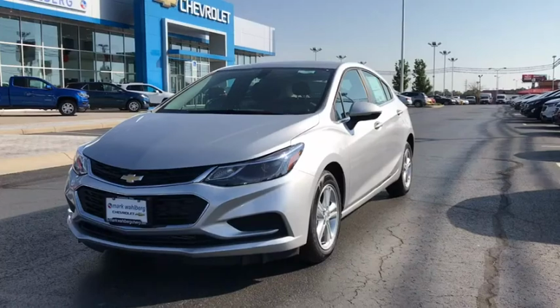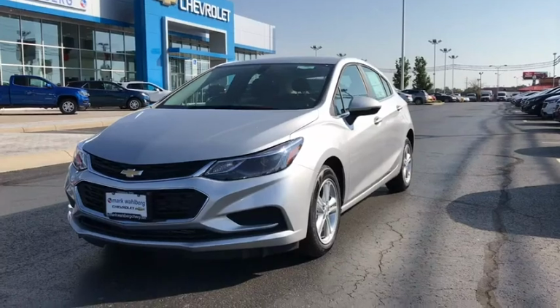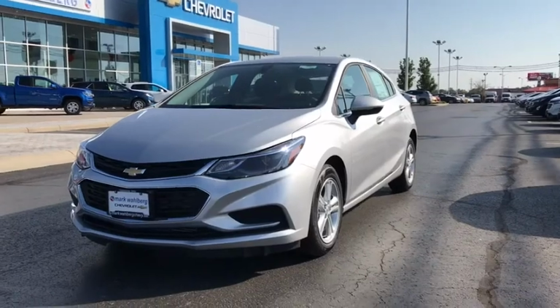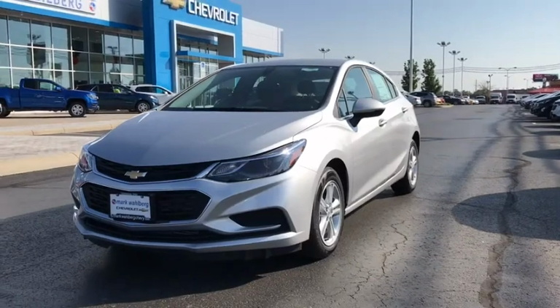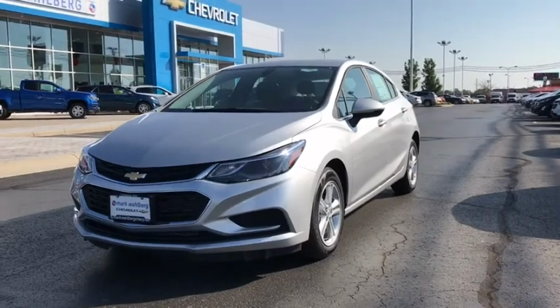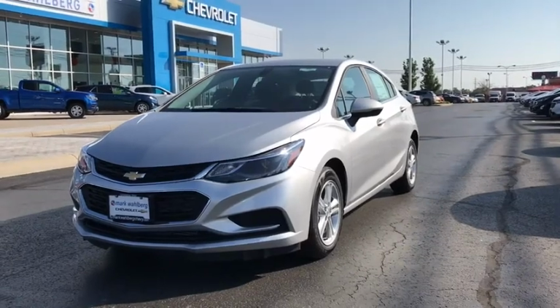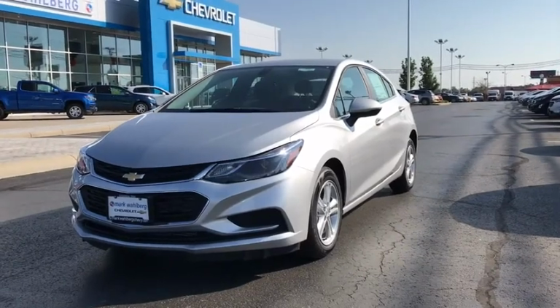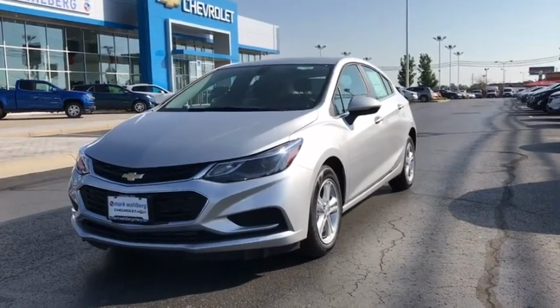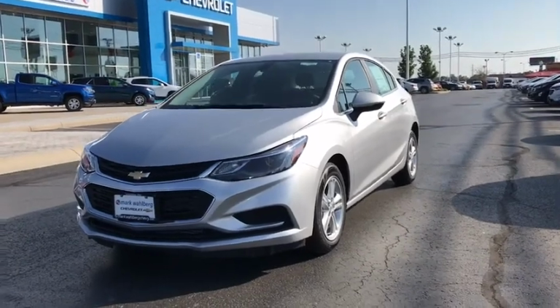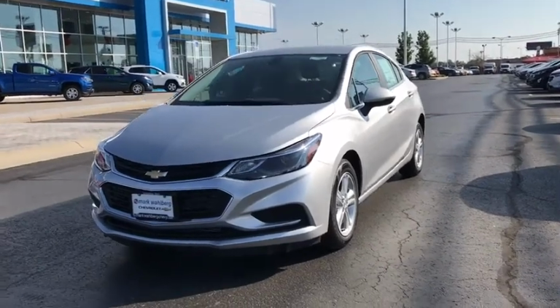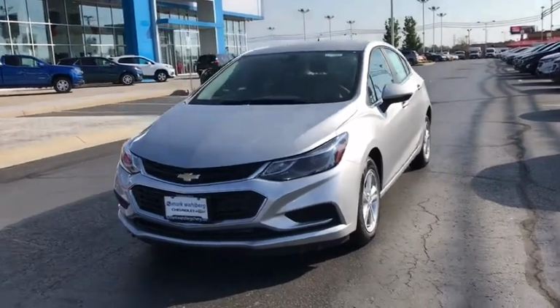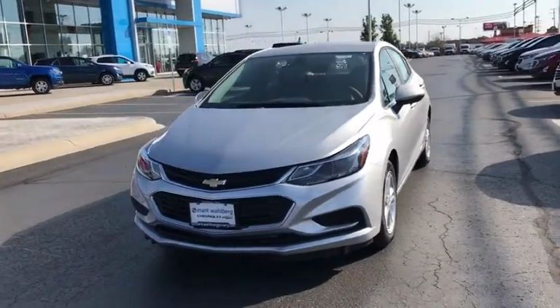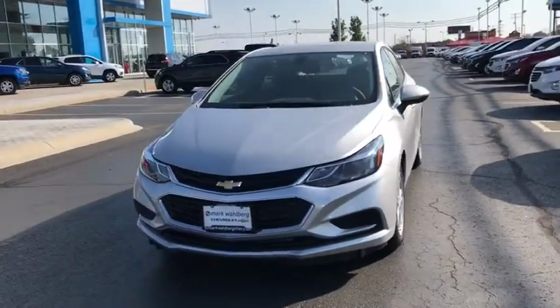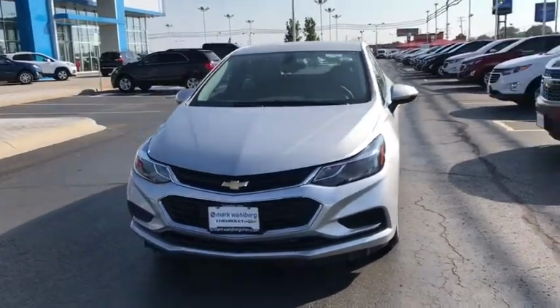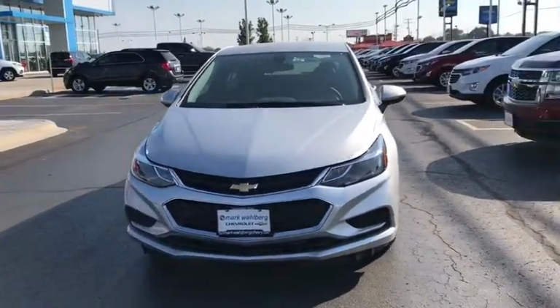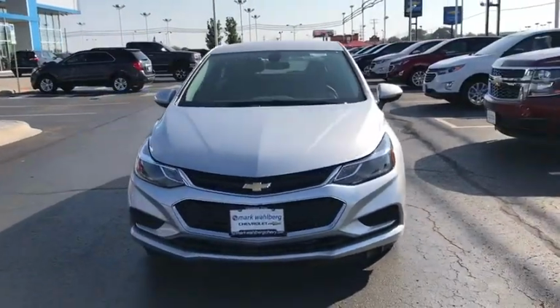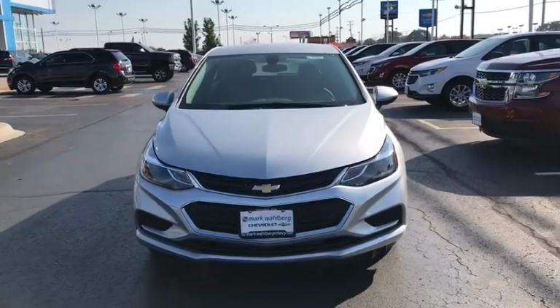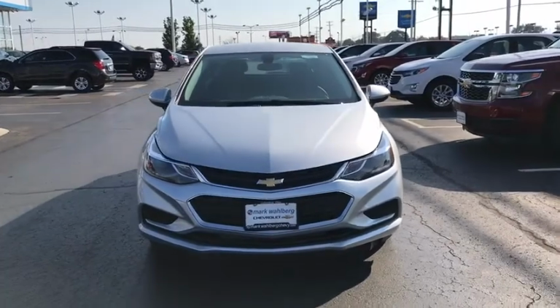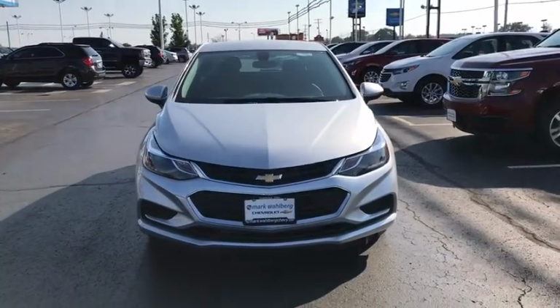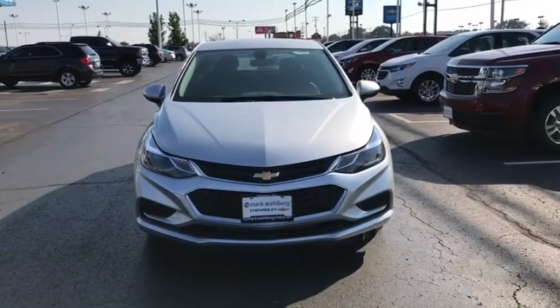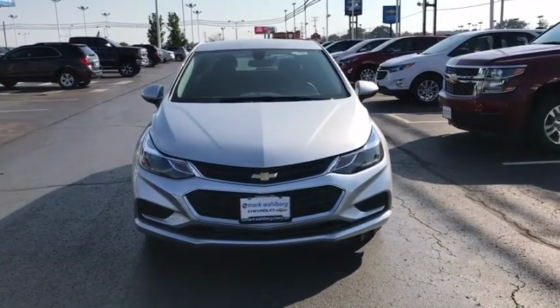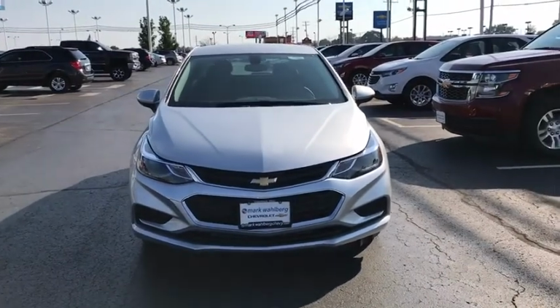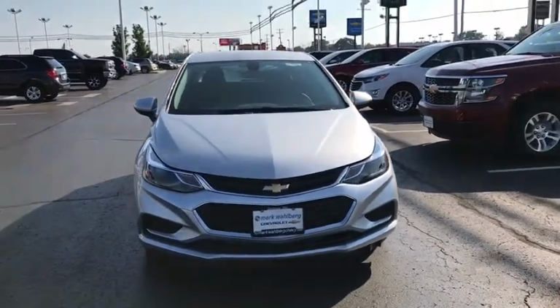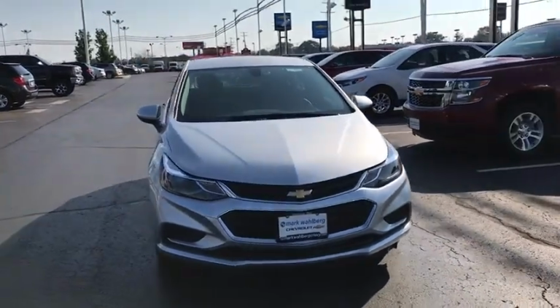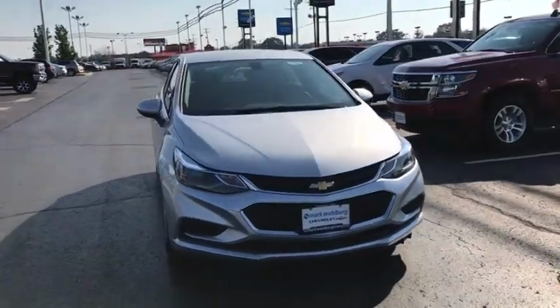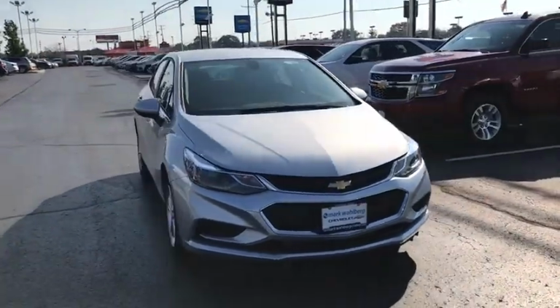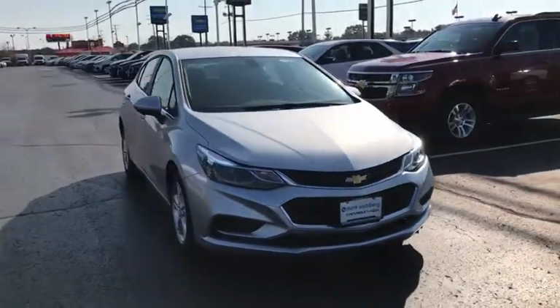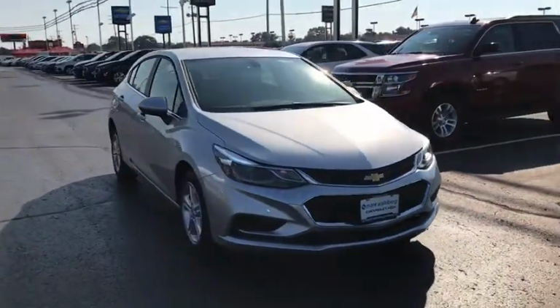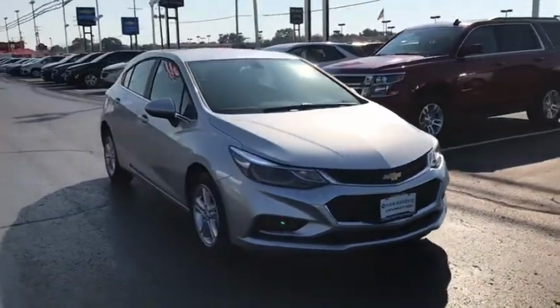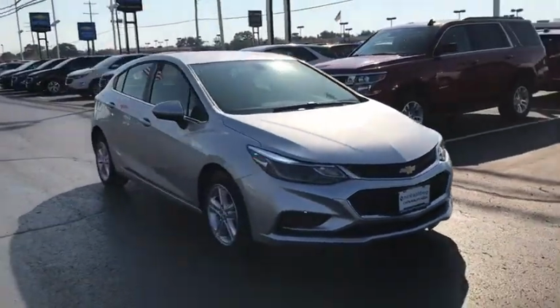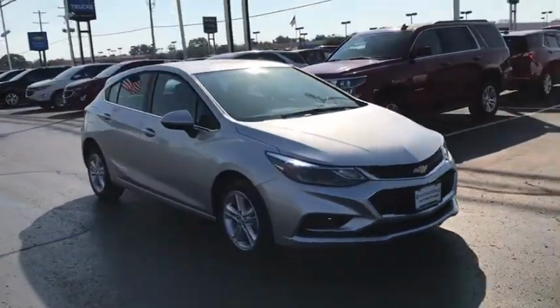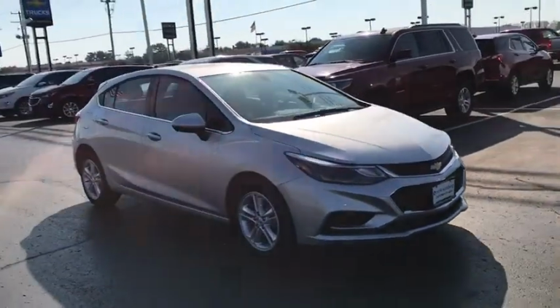2018 Chevrolet Cruze. The Cruze blueprint calls for more than you'd expect. This vehicle has less than 100 miles. Here are some of this vehicle's great options.